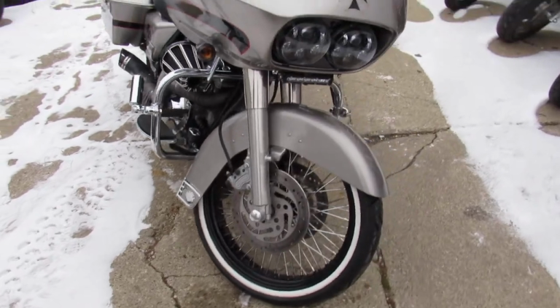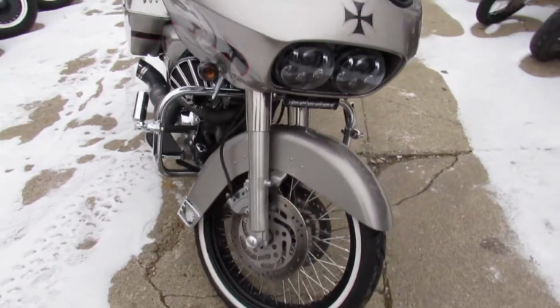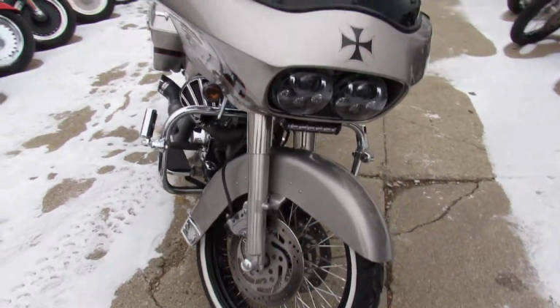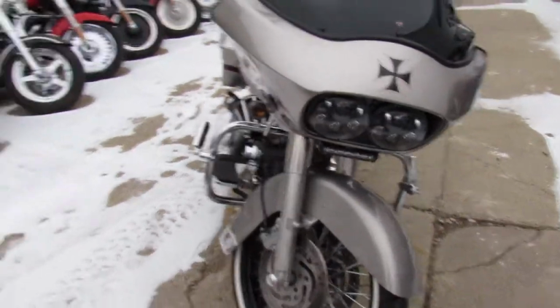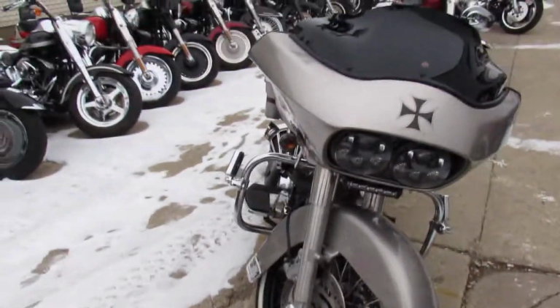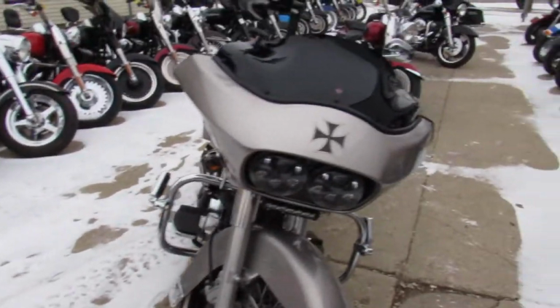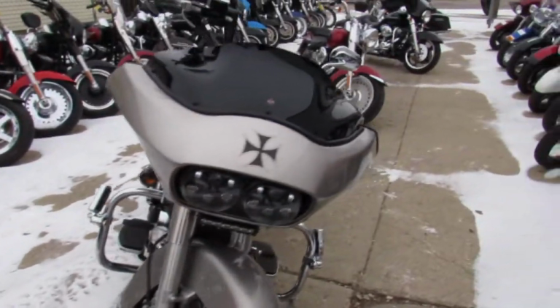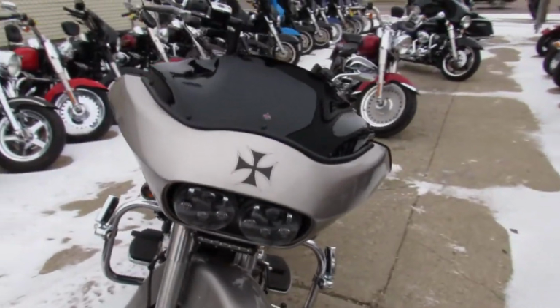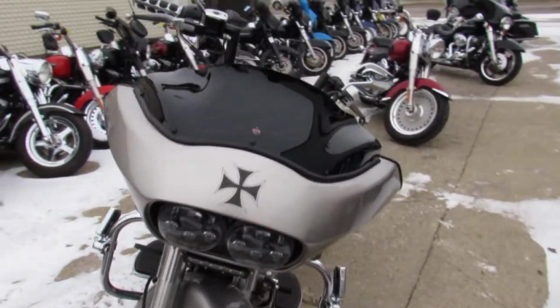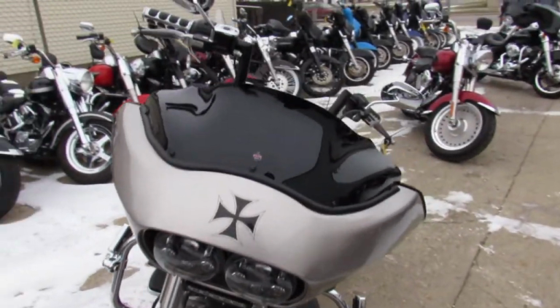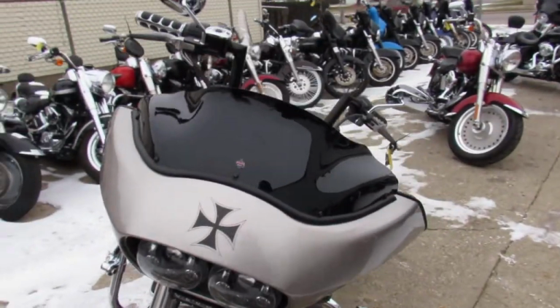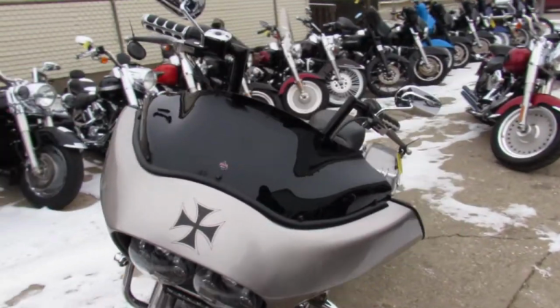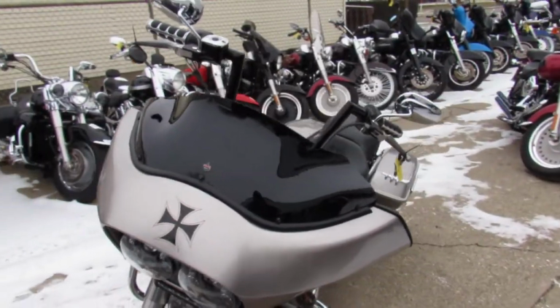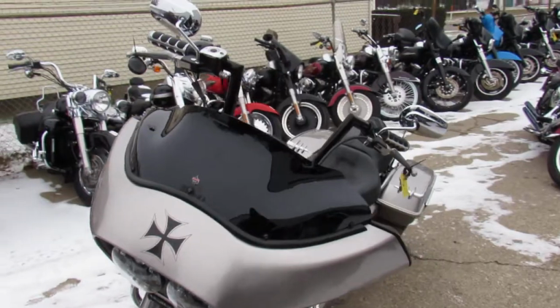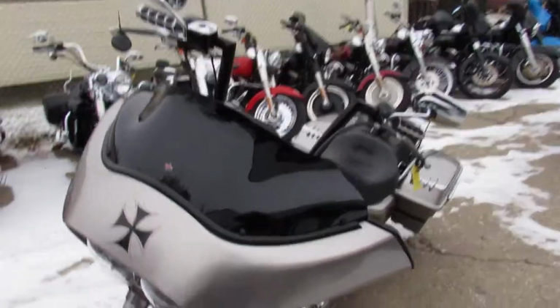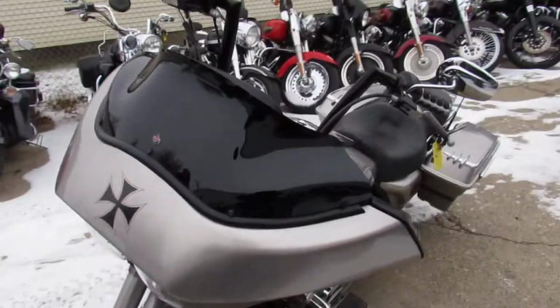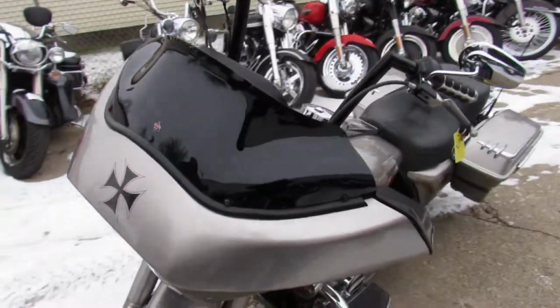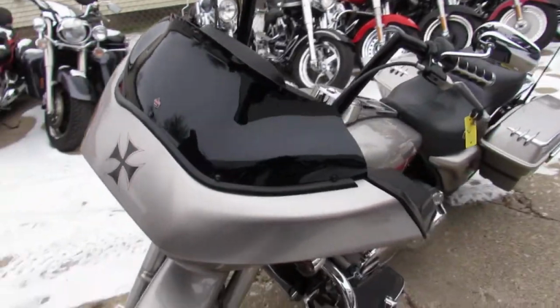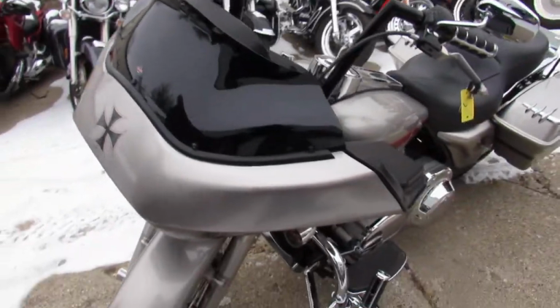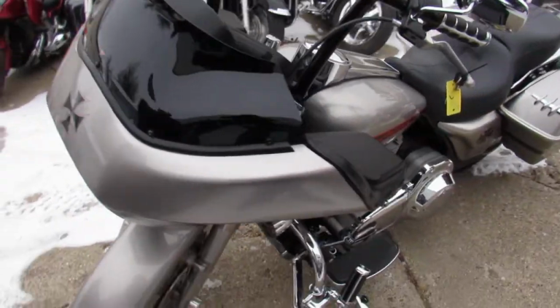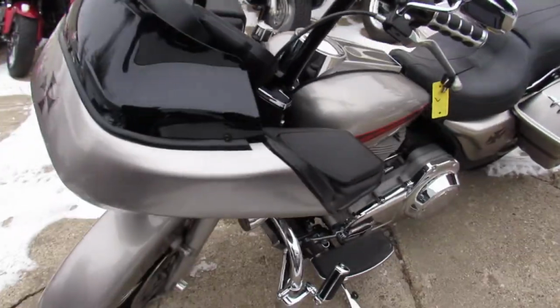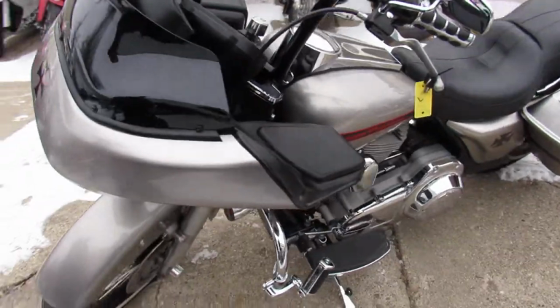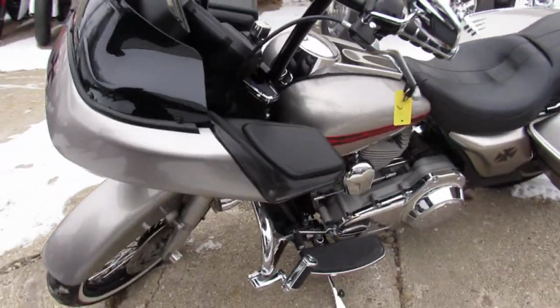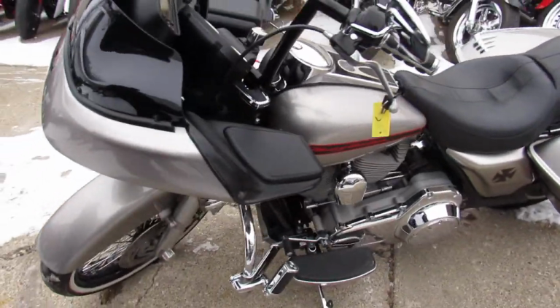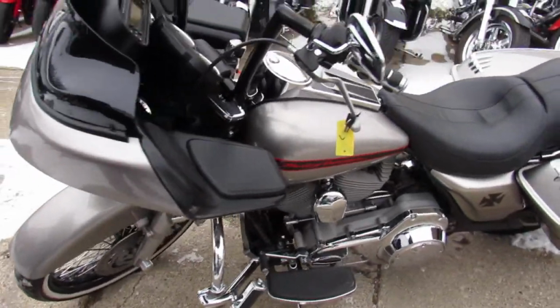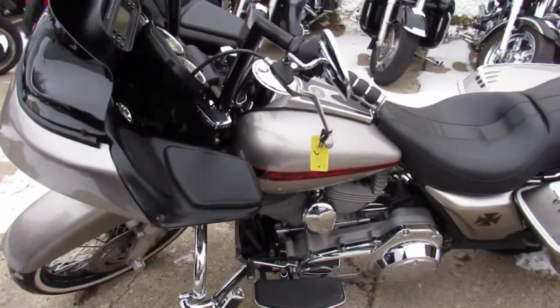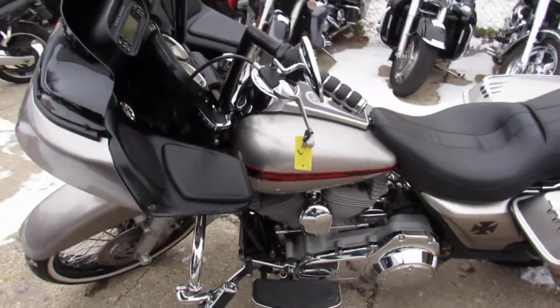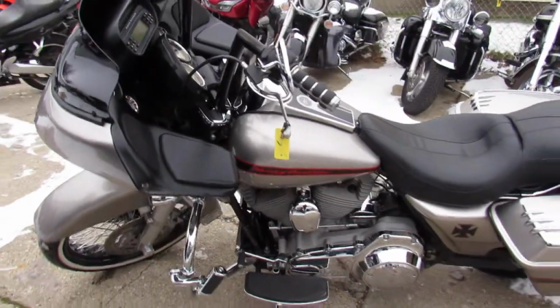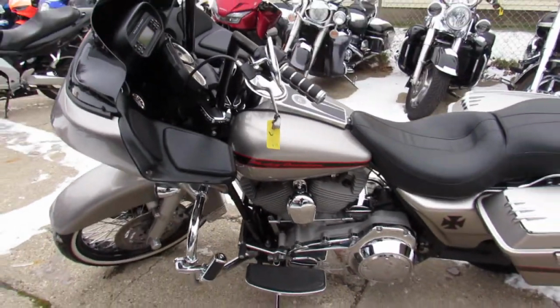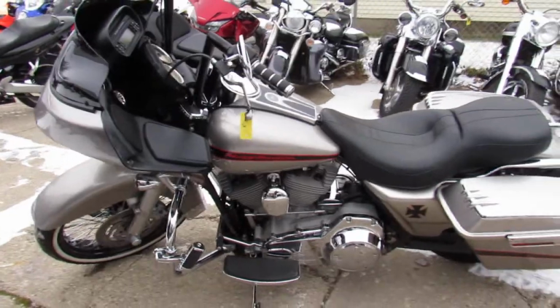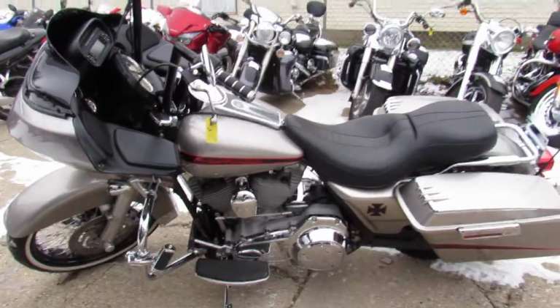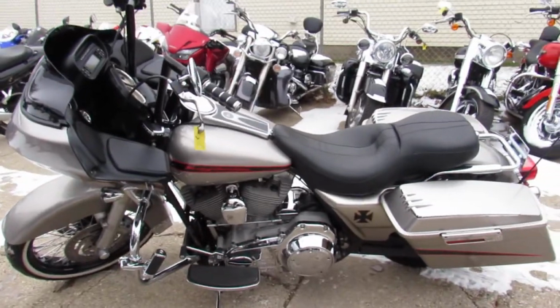2007 Road Glide, only $9,999. Give us a call, 810-648-9500.